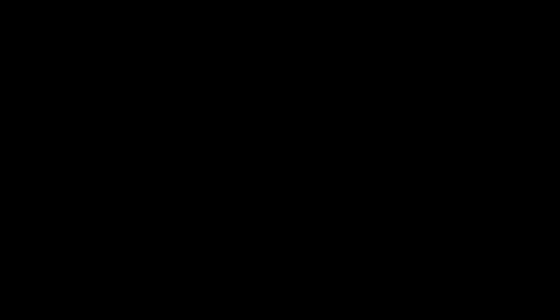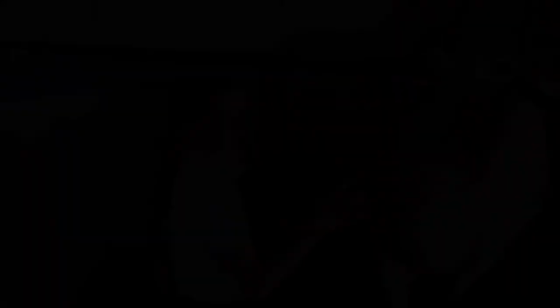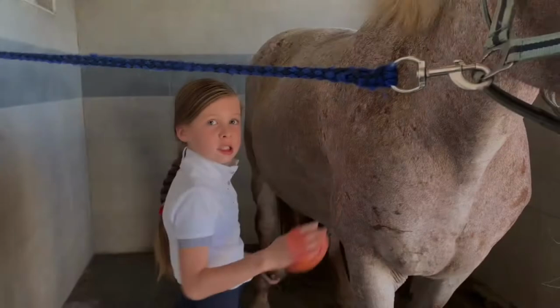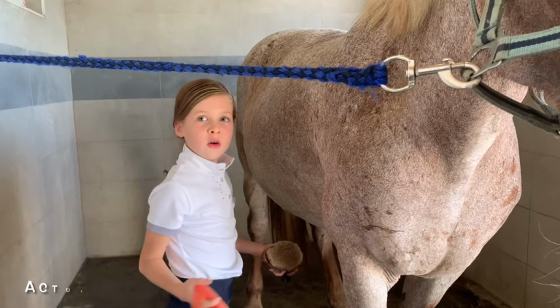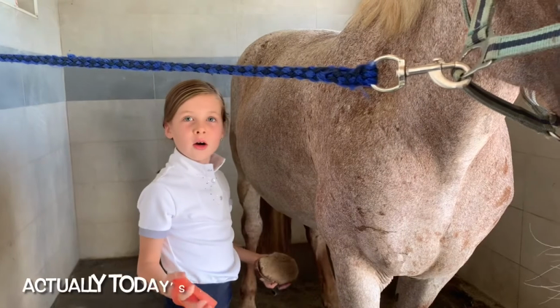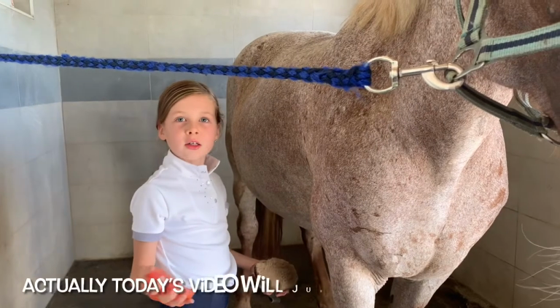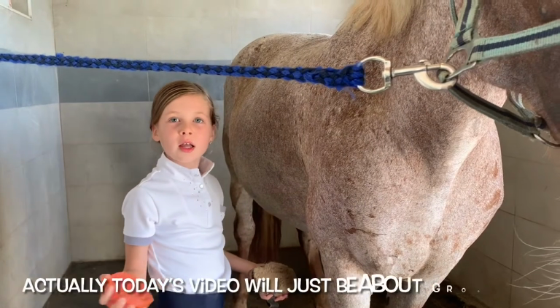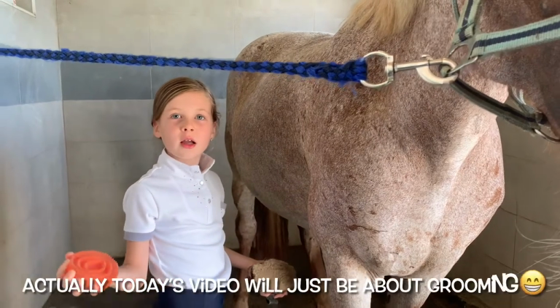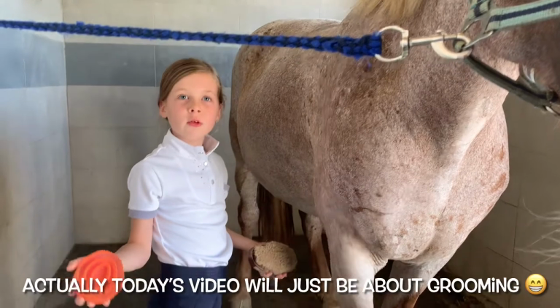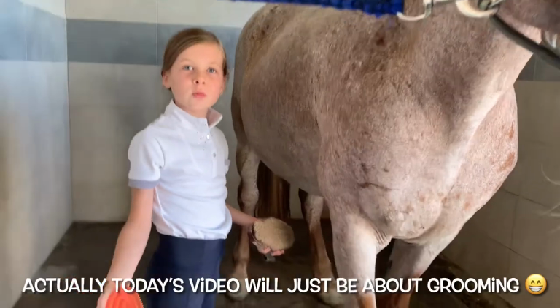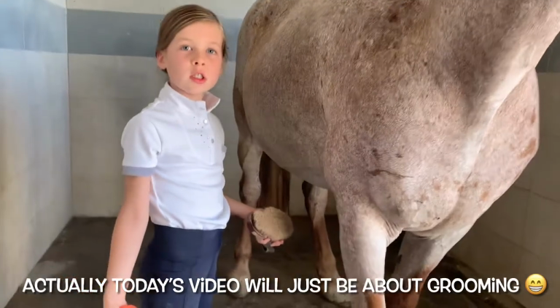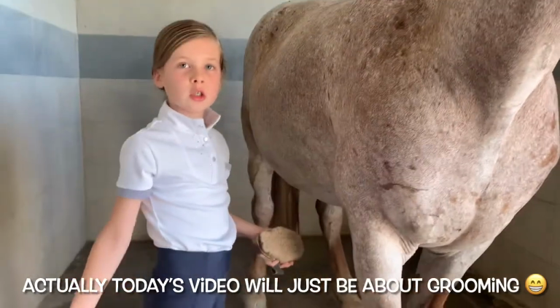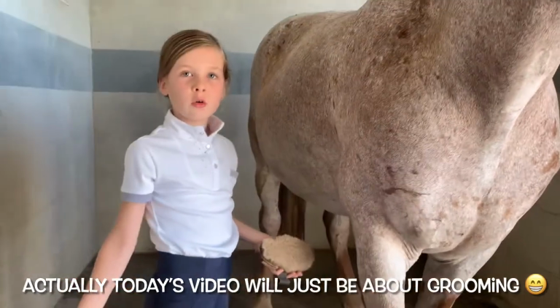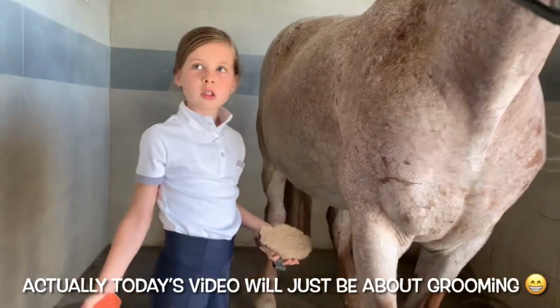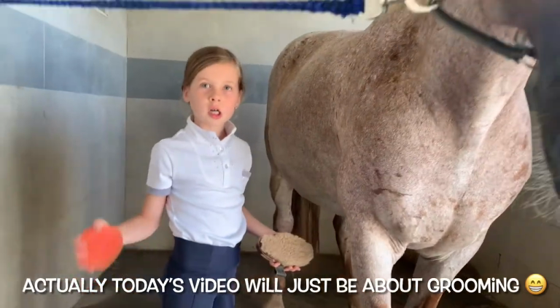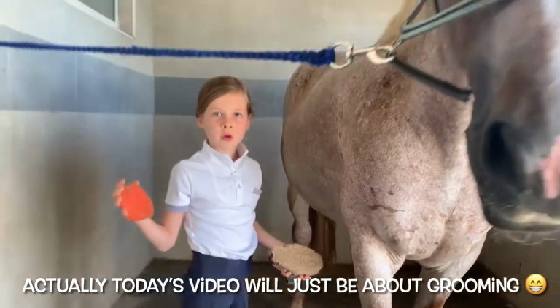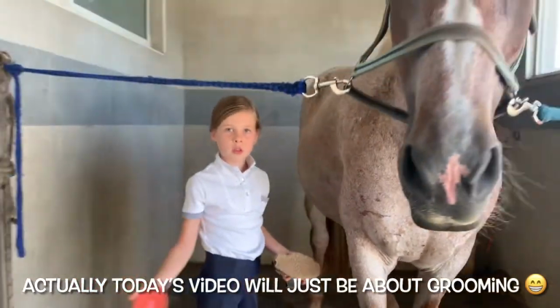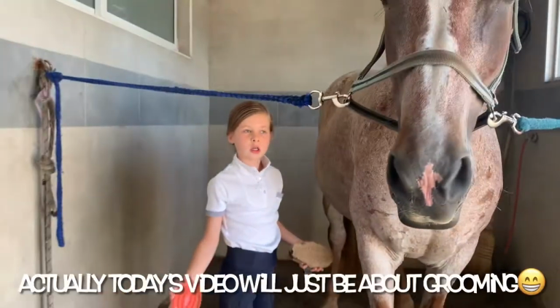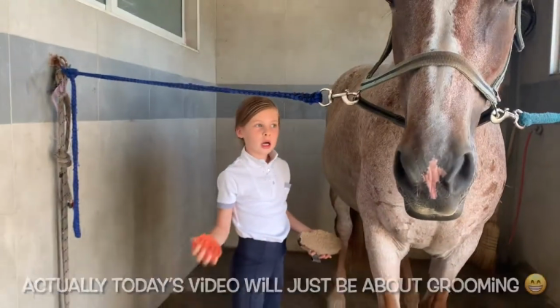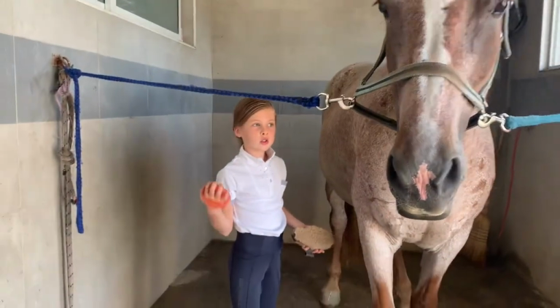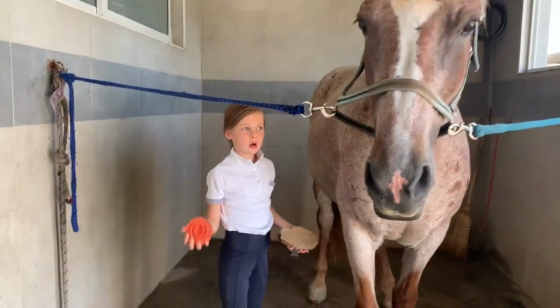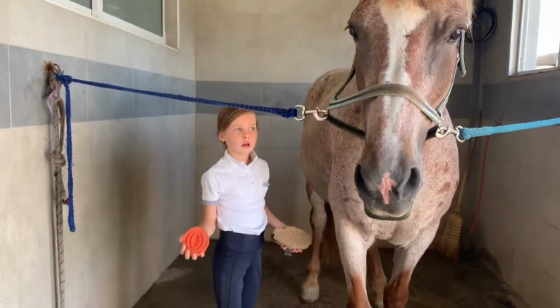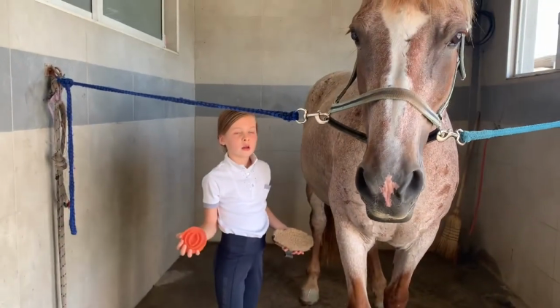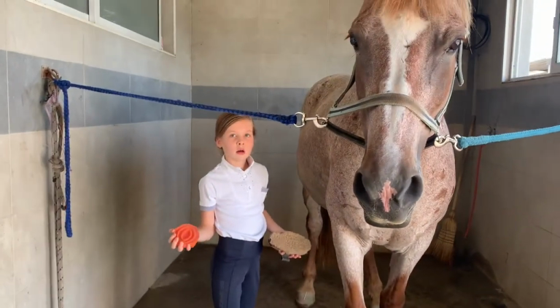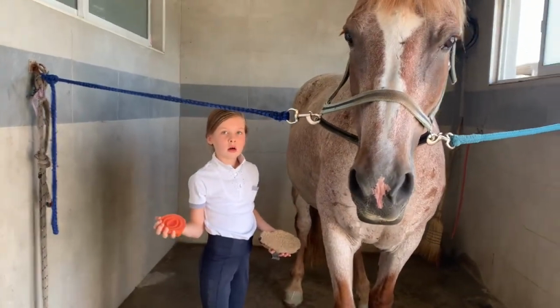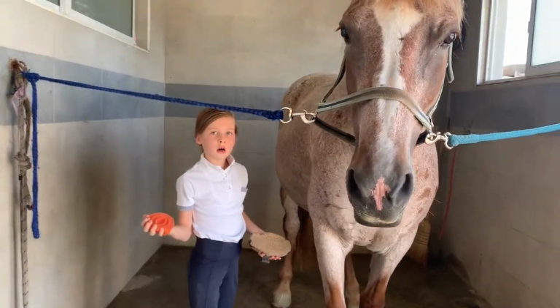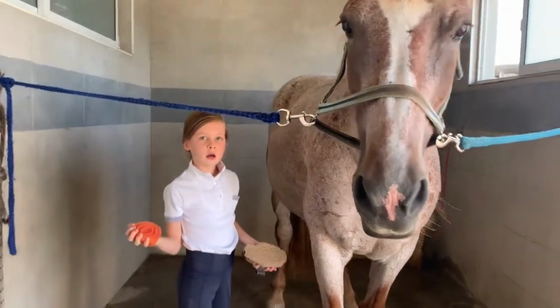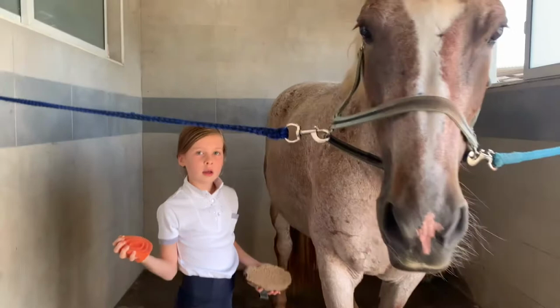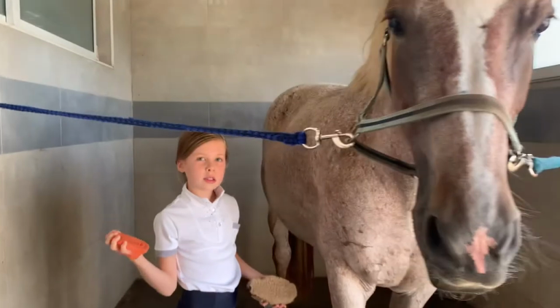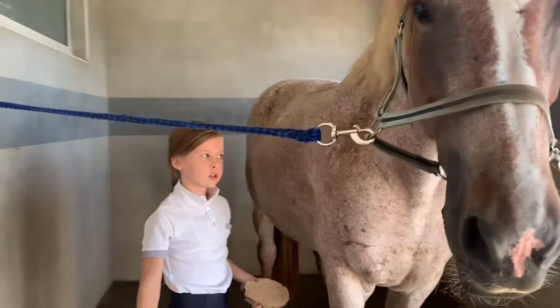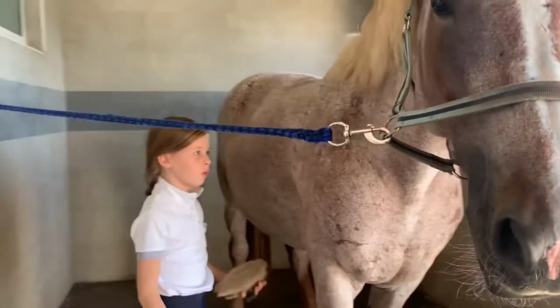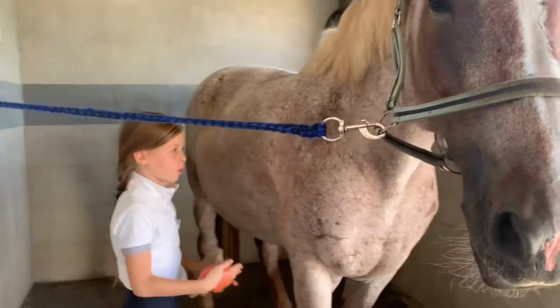Today I'm going to be teaching you how to tack up a horse, how to drive, and how to do the horse.